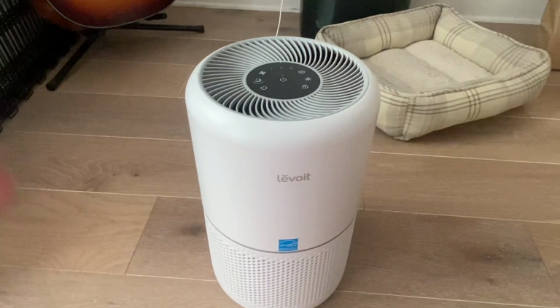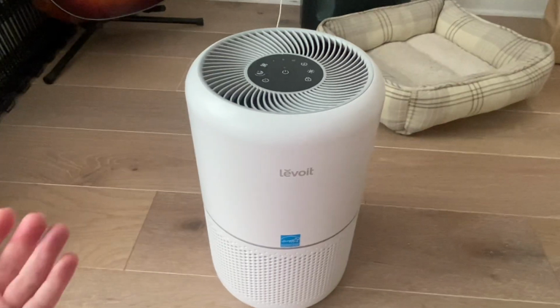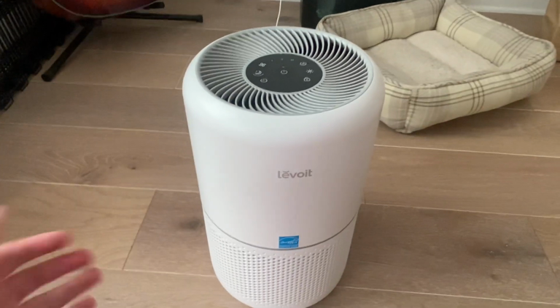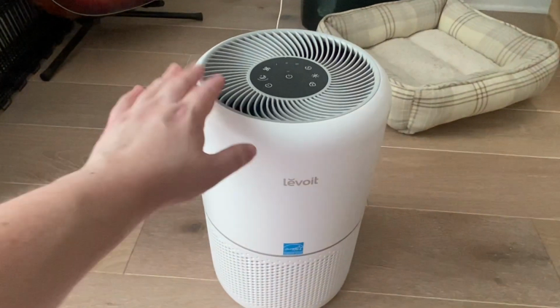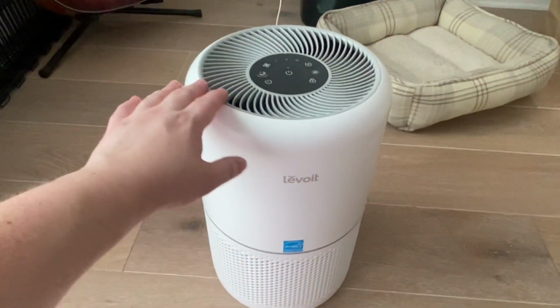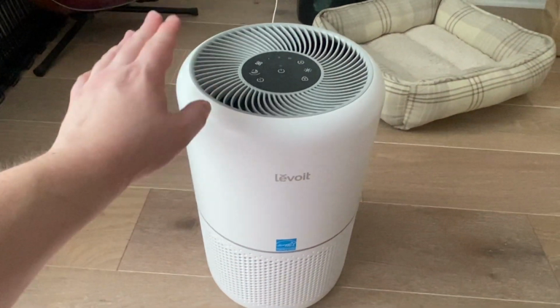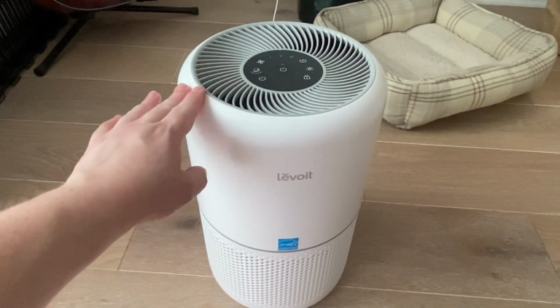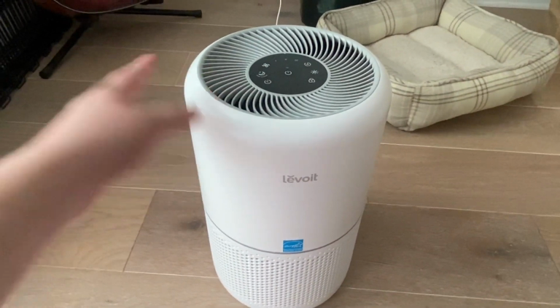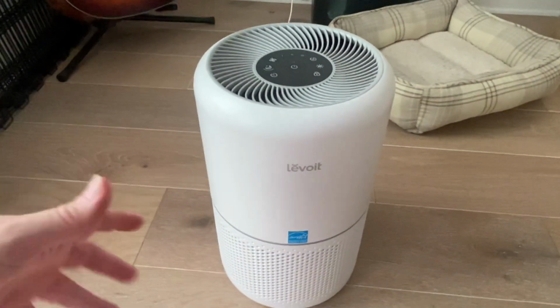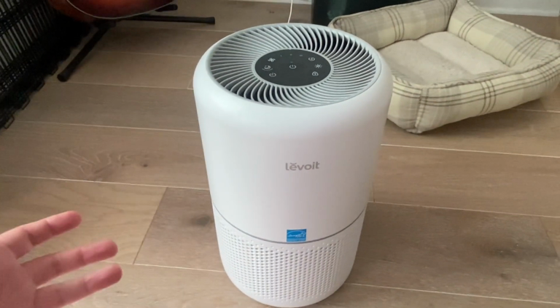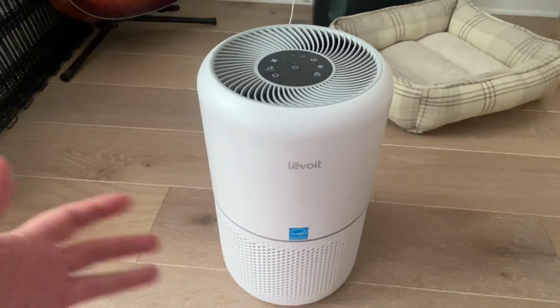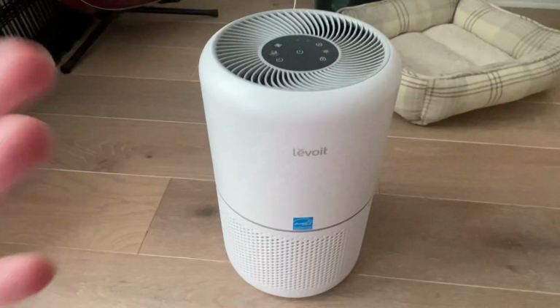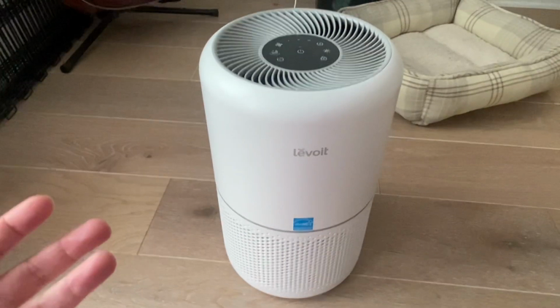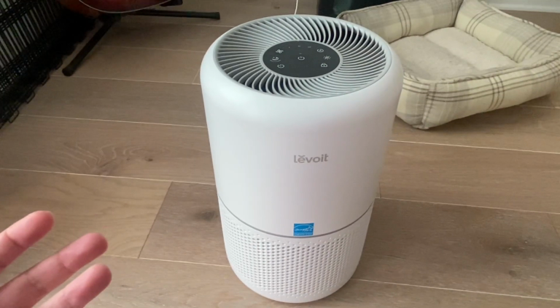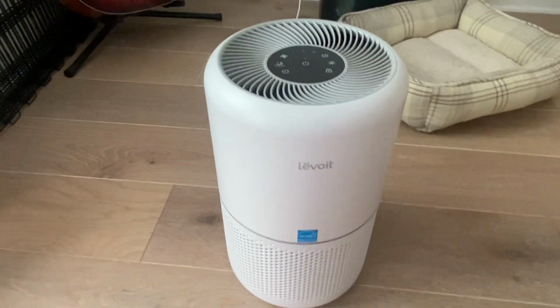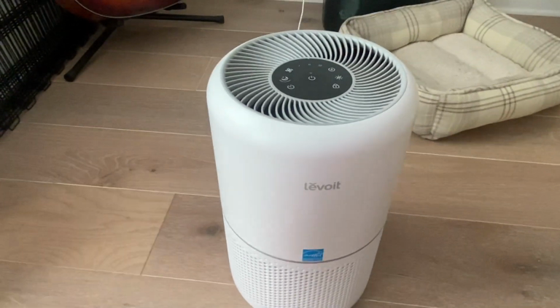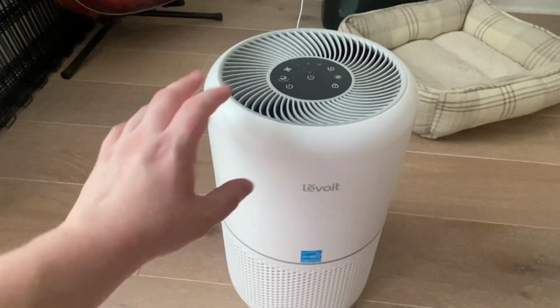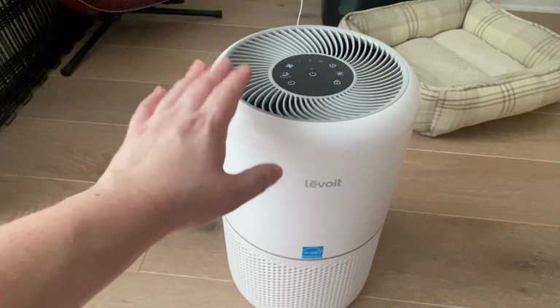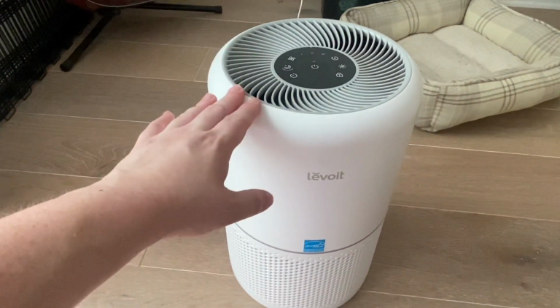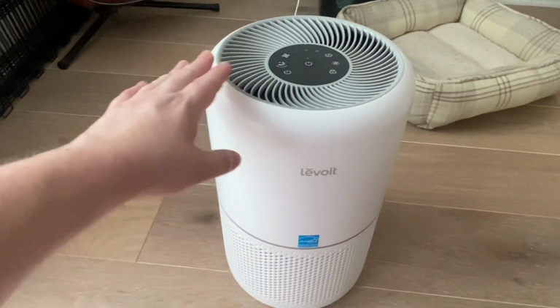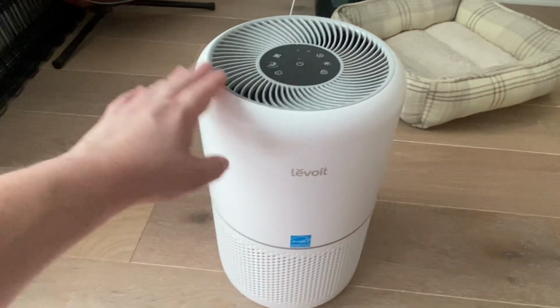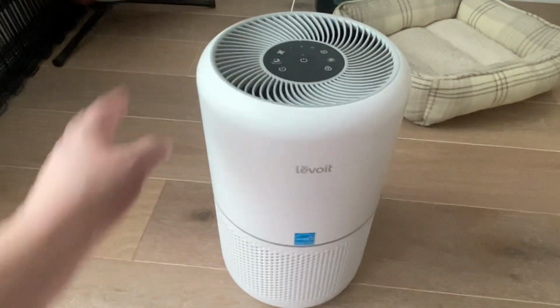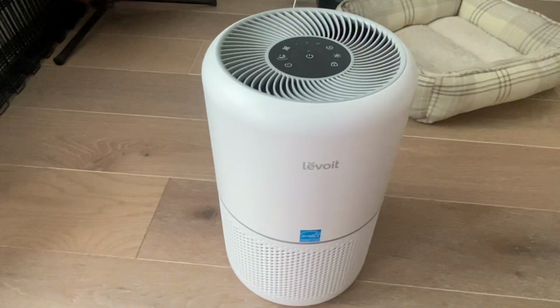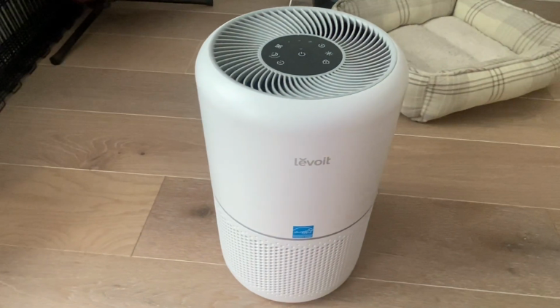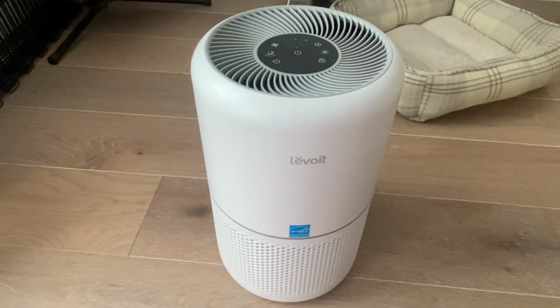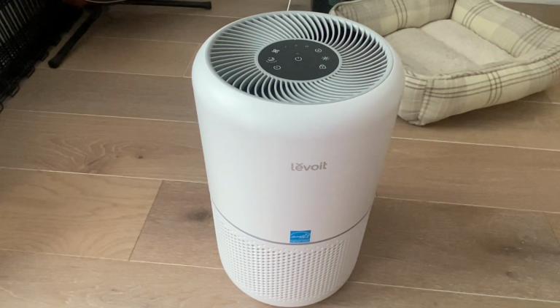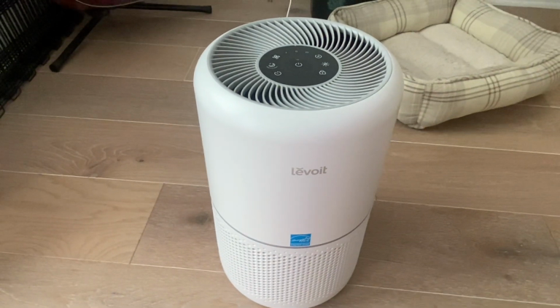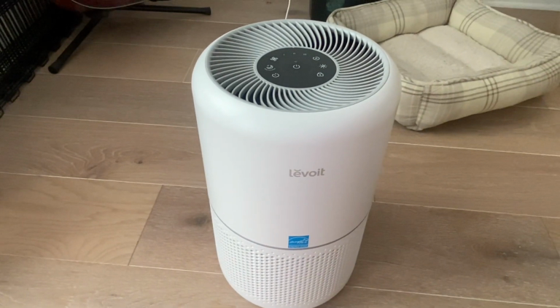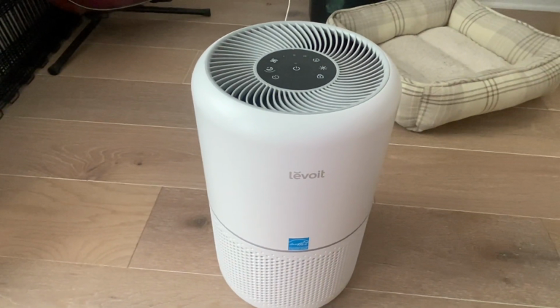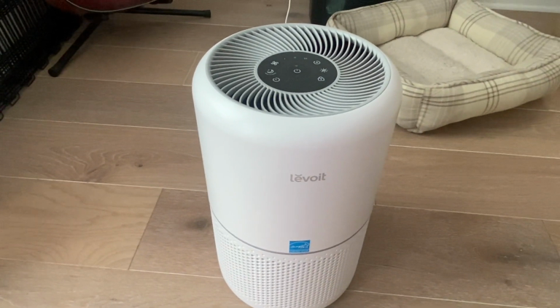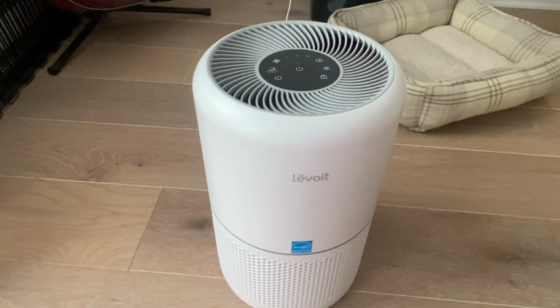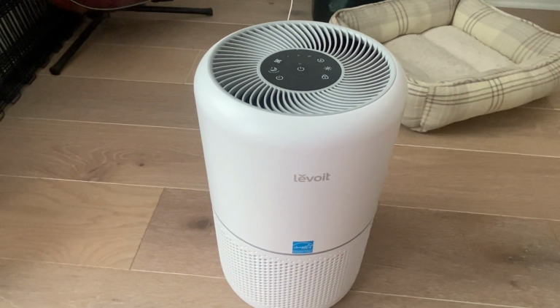There is a sleep mode on this thing that is super quiet. I not only wanted it for the purifying aspects, but I wanted that noise — that beautiful white noise all night long to just sleep so, so good.